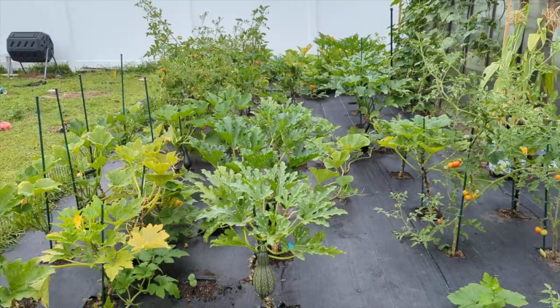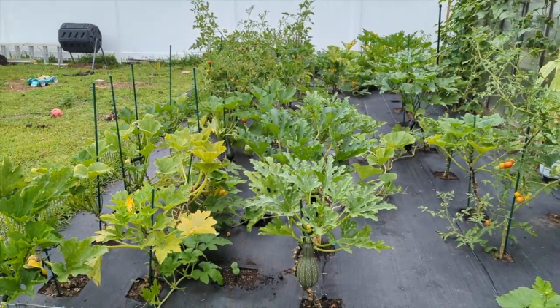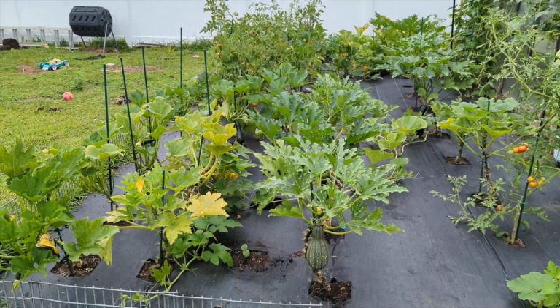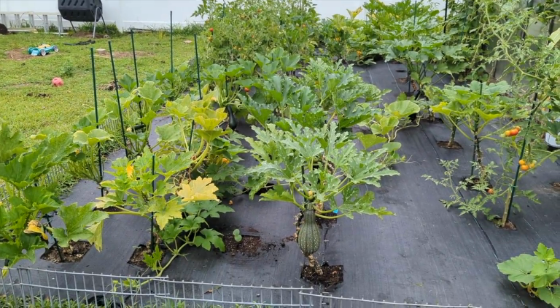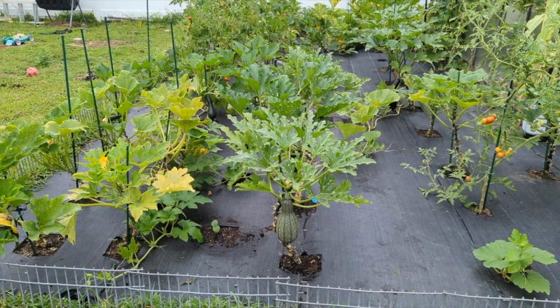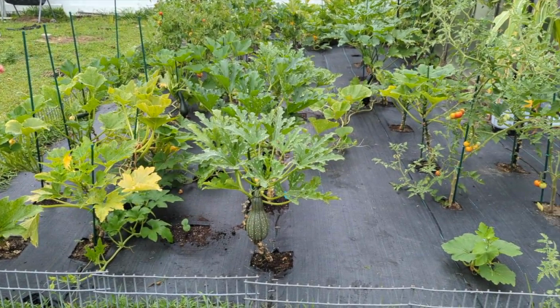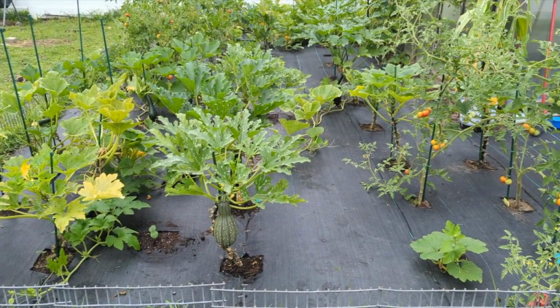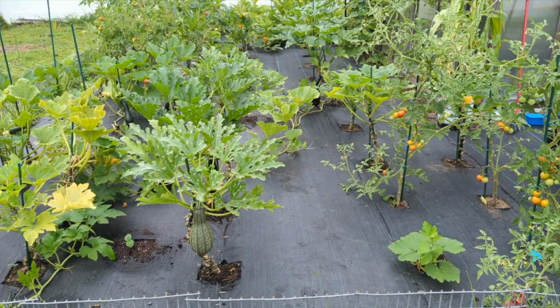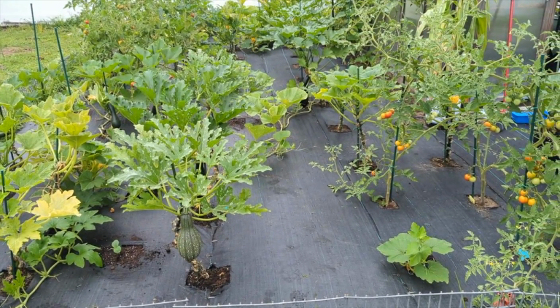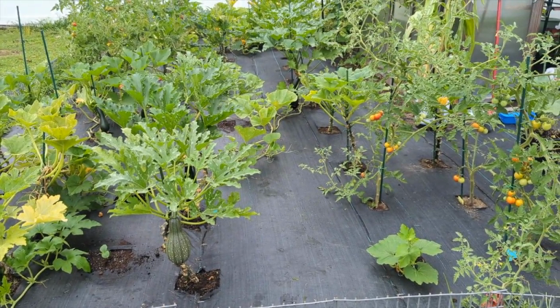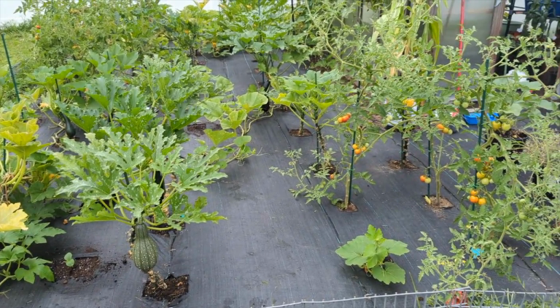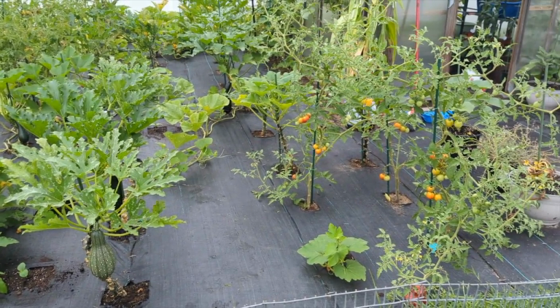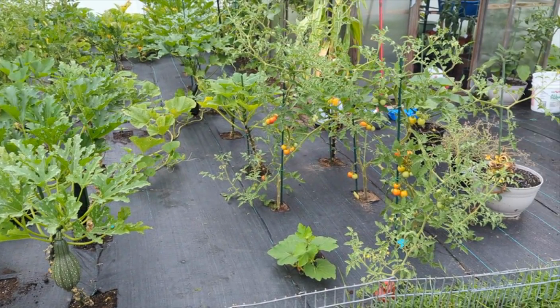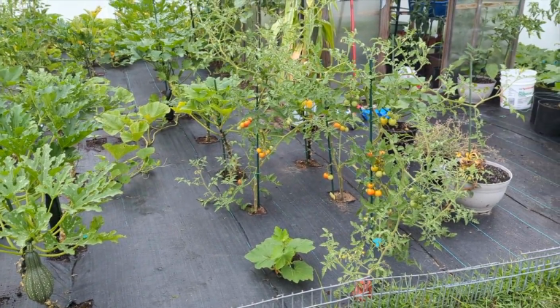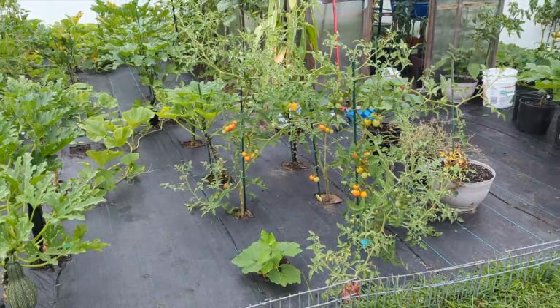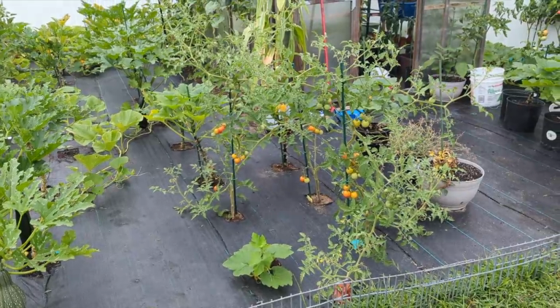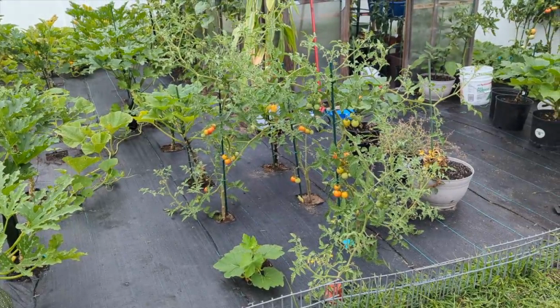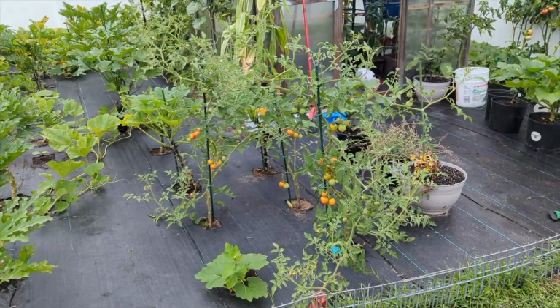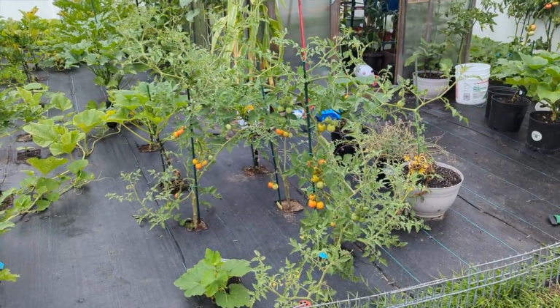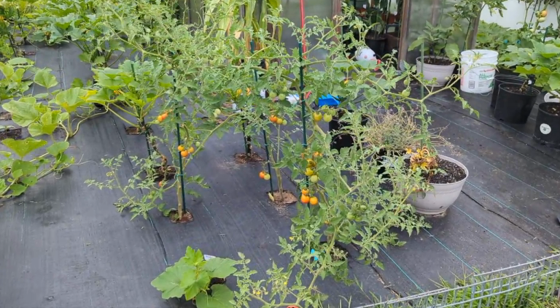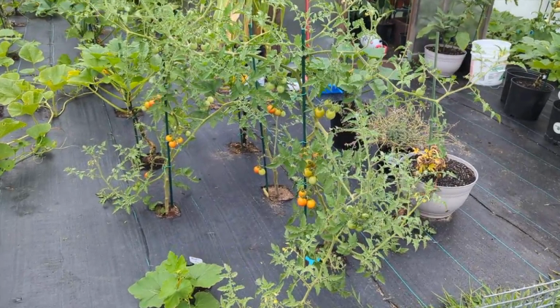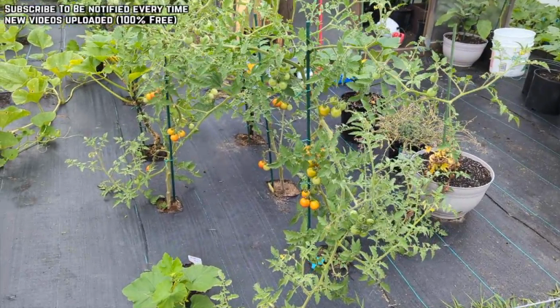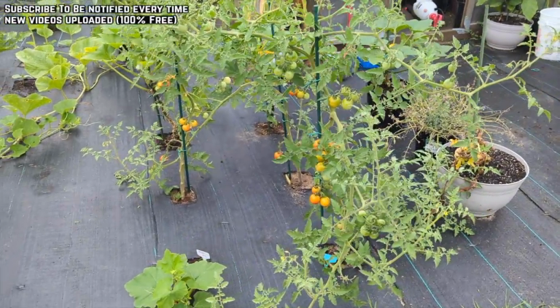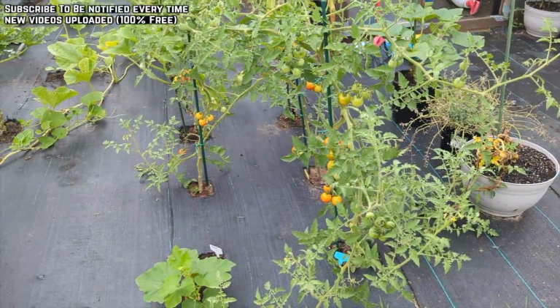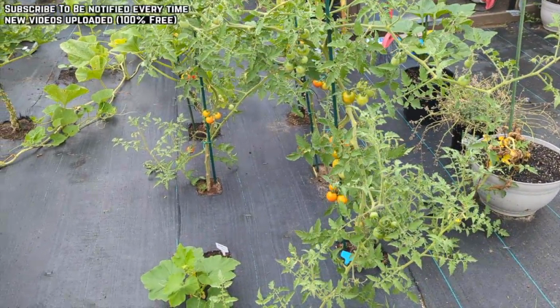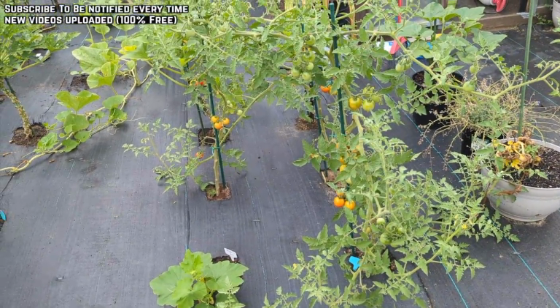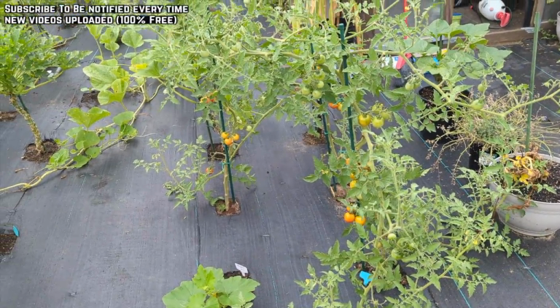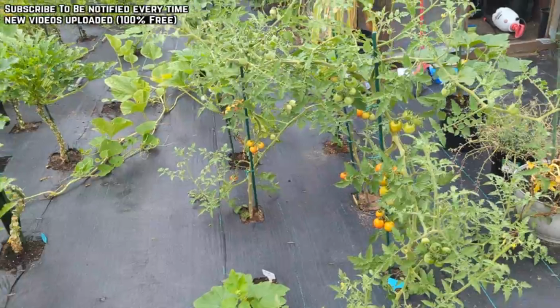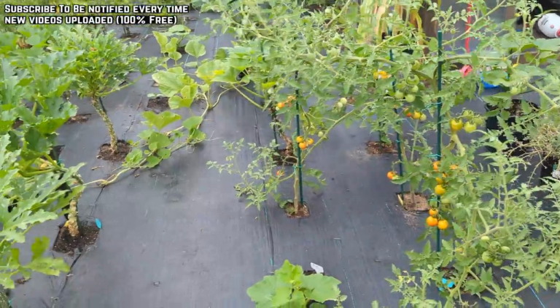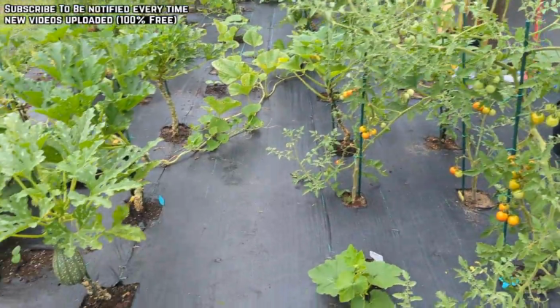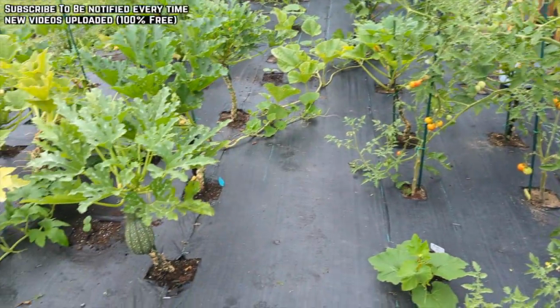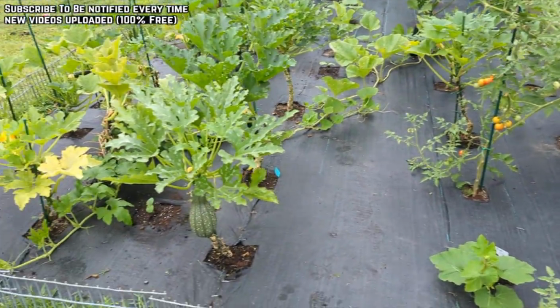Hey guys, welcome back to Green Tea Garden. It was raining all day, so I didn't get to come in here for a couple days to really get in here — pruning, pulling weeds, harvesting, or doing stuff.